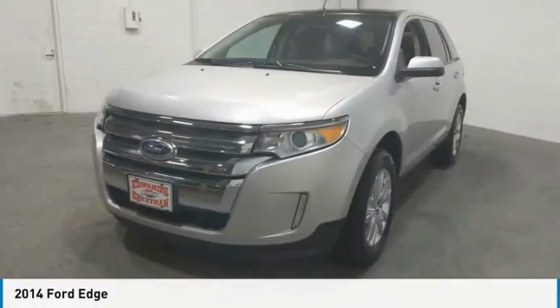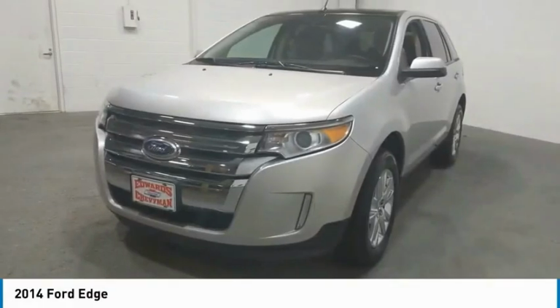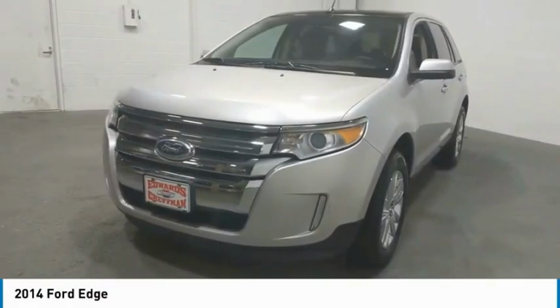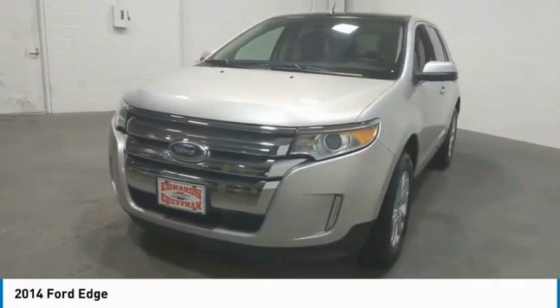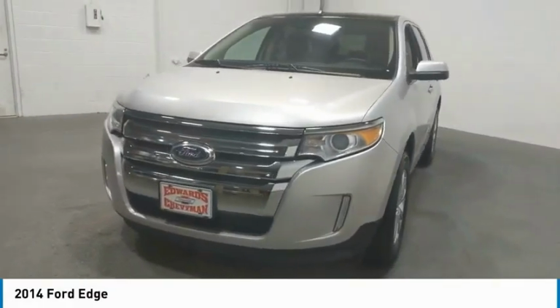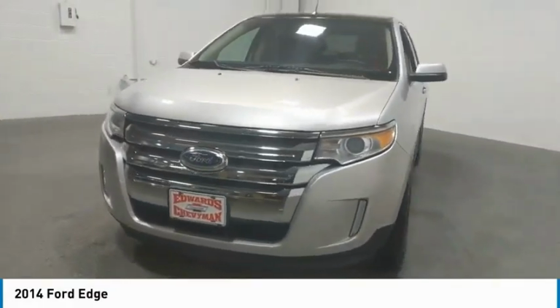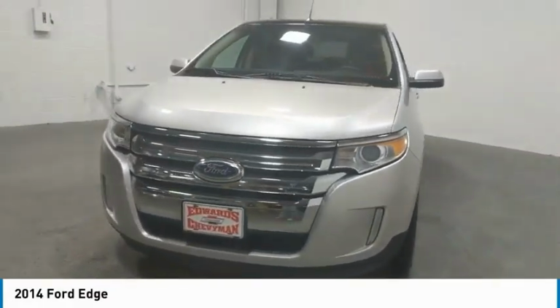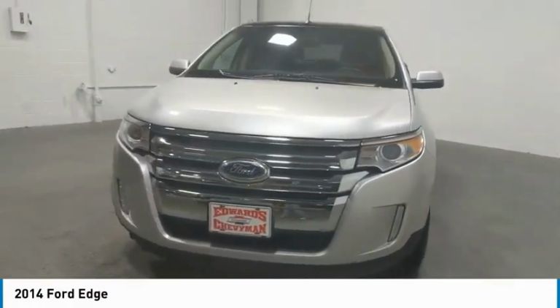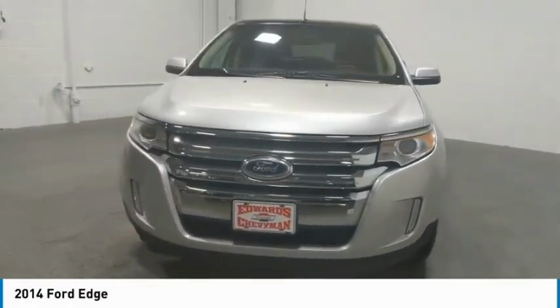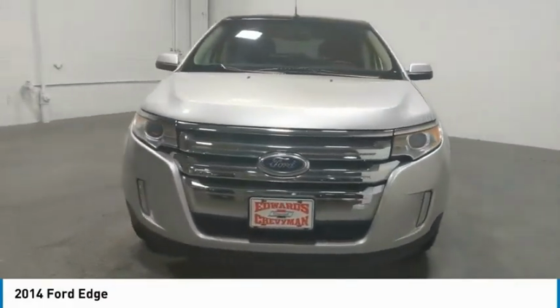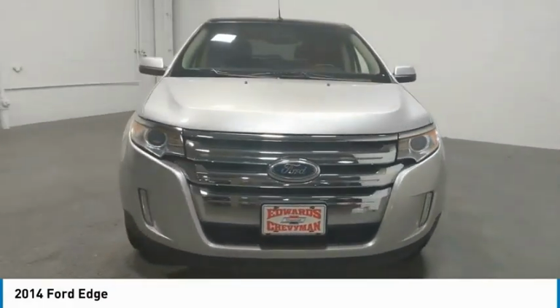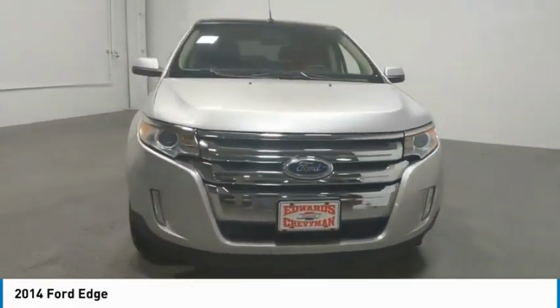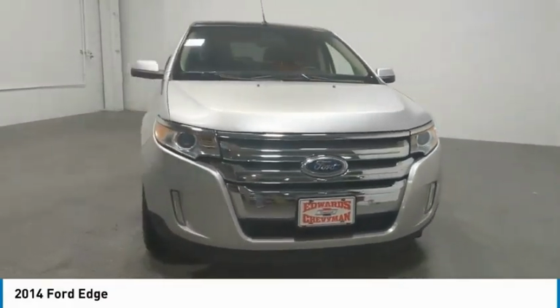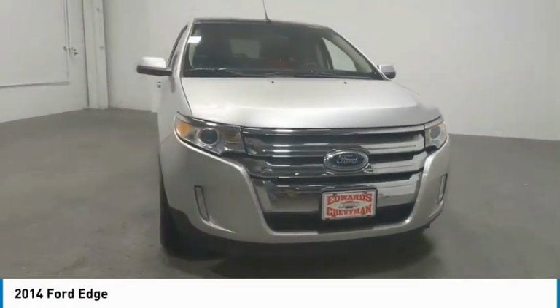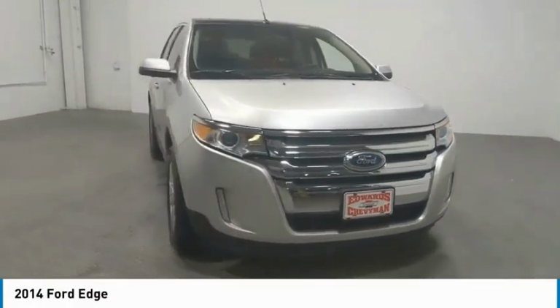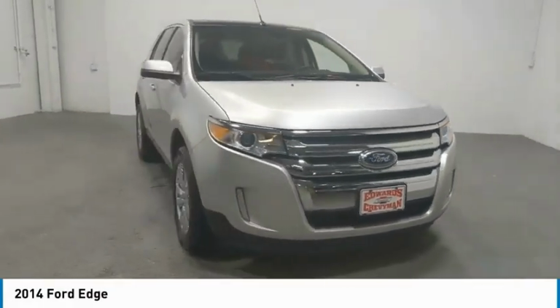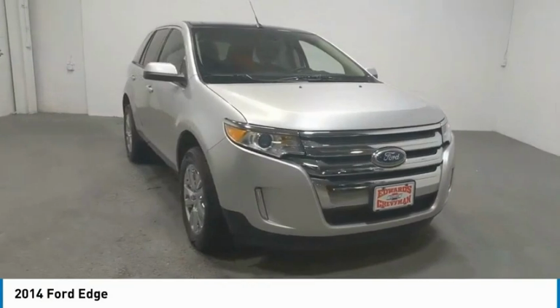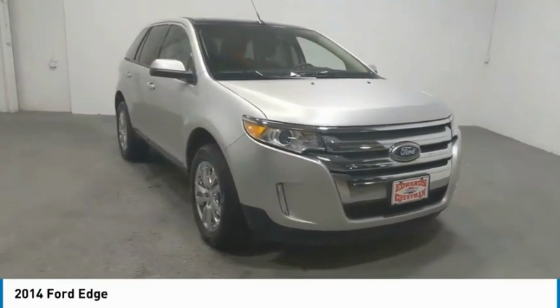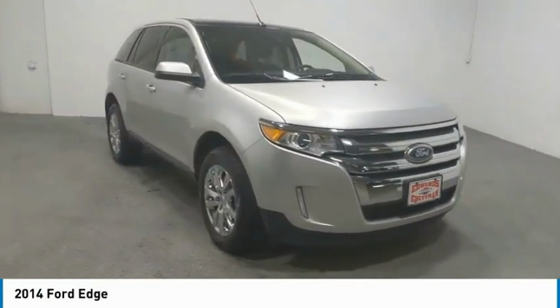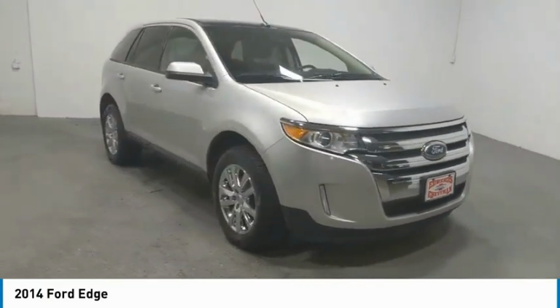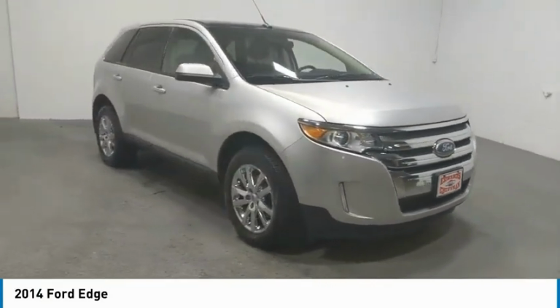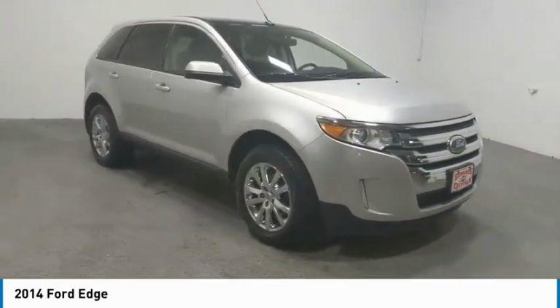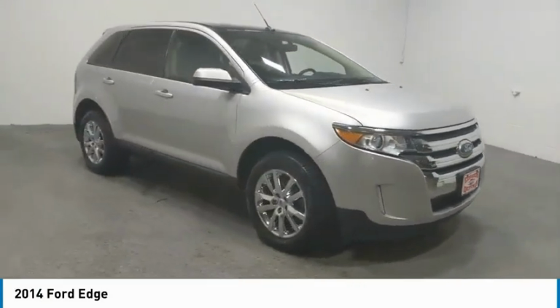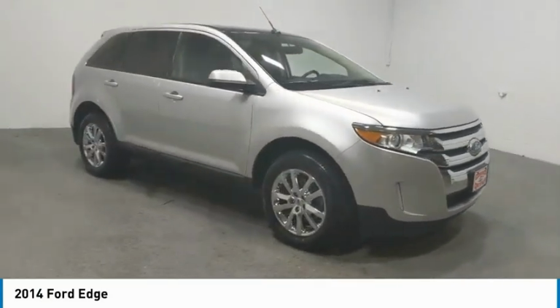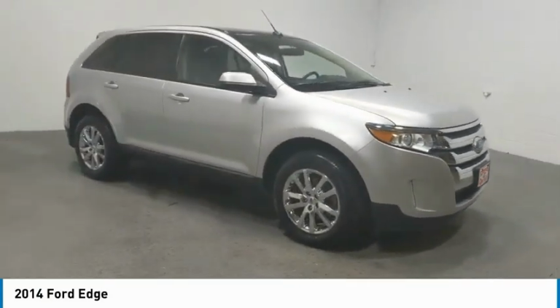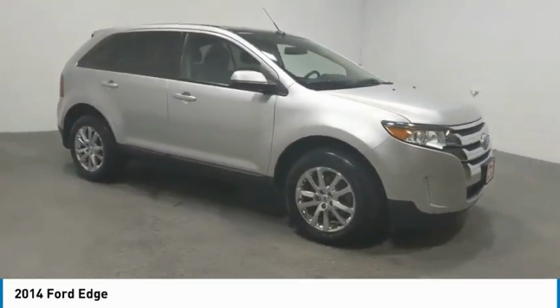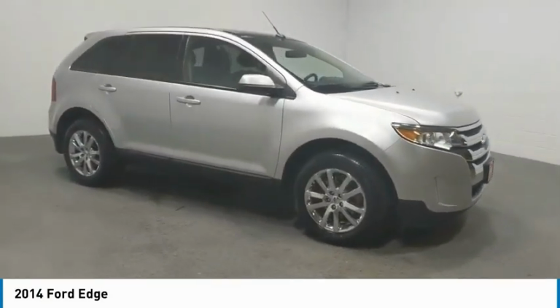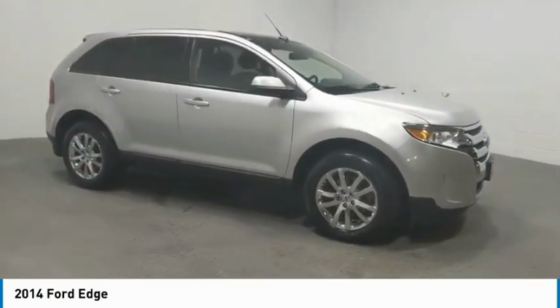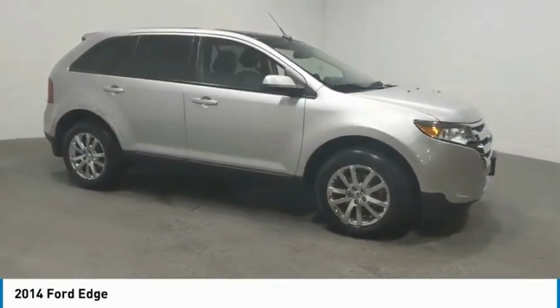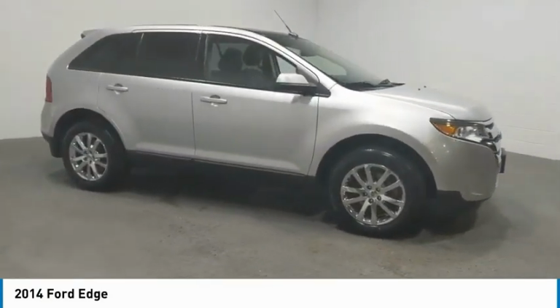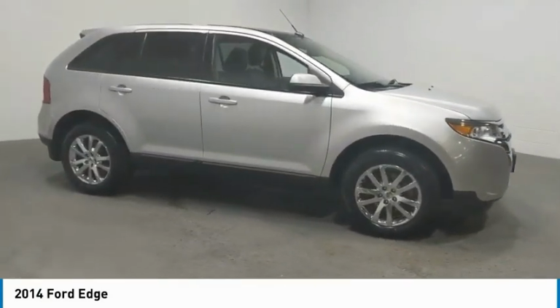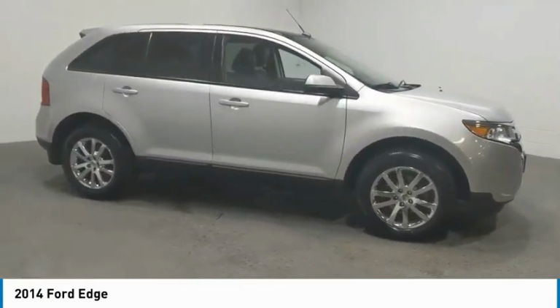Stop by and take a look at the 2014 Edge. Thrills with more power and MPG. Either way, you're in for an exhilarating experience with Ford Edge.